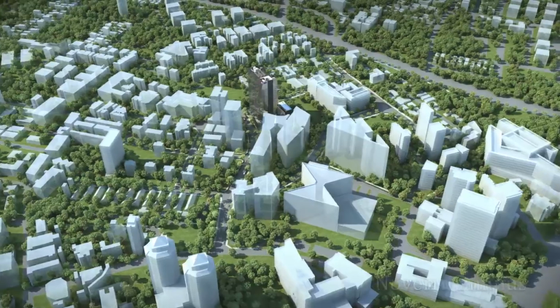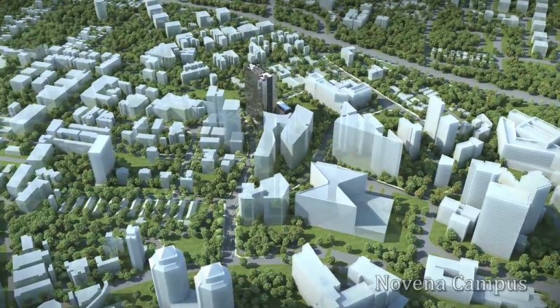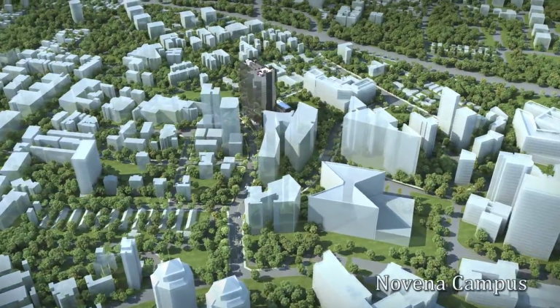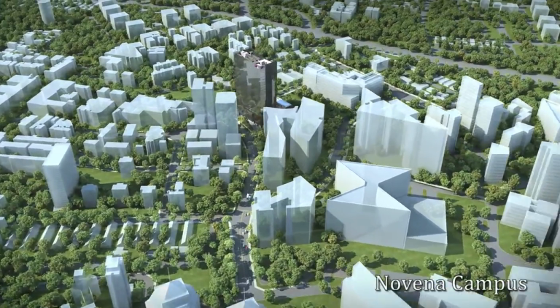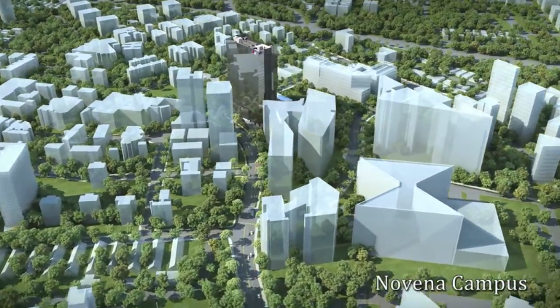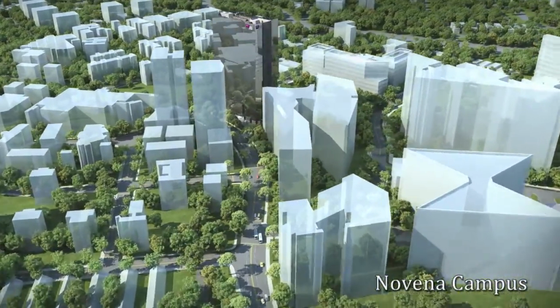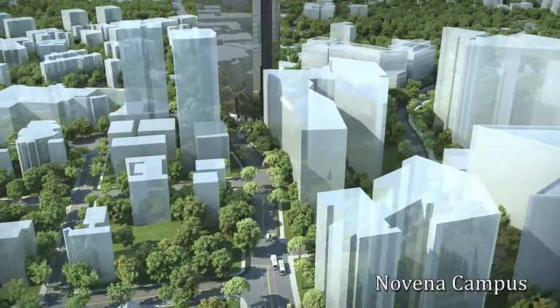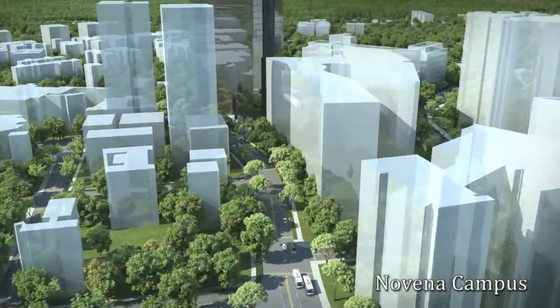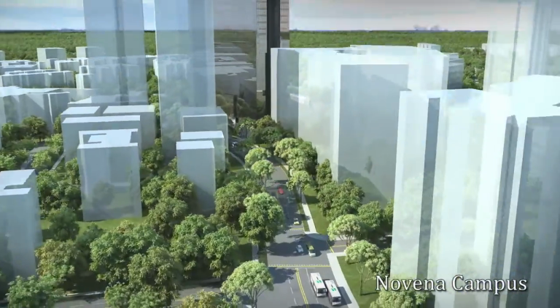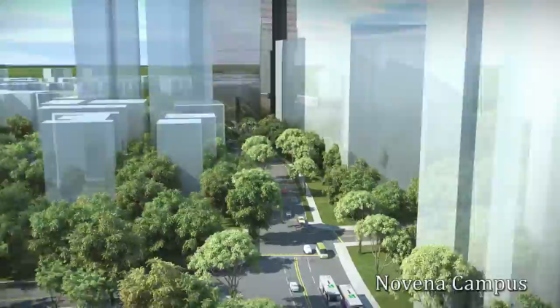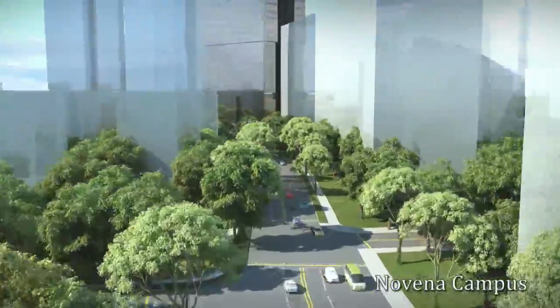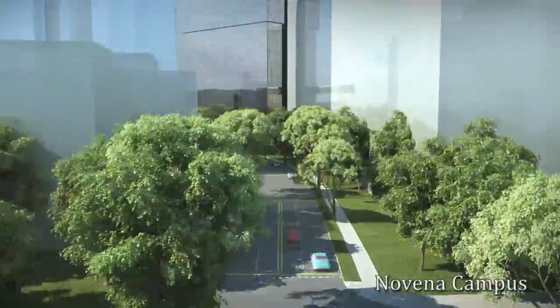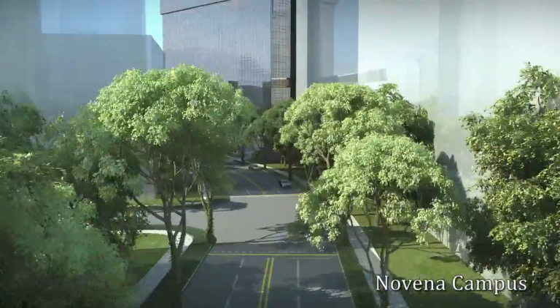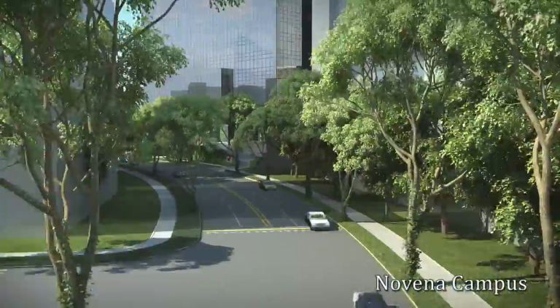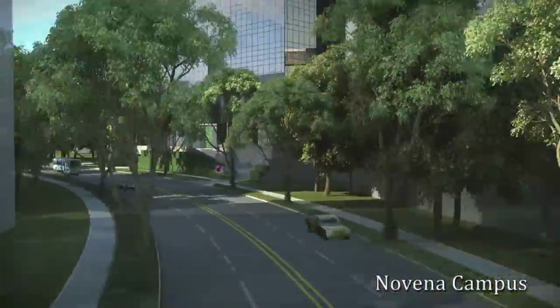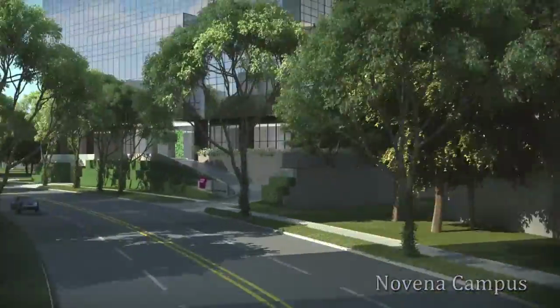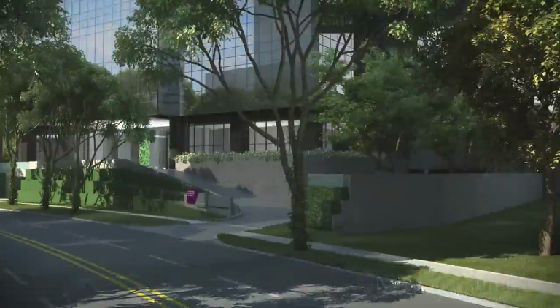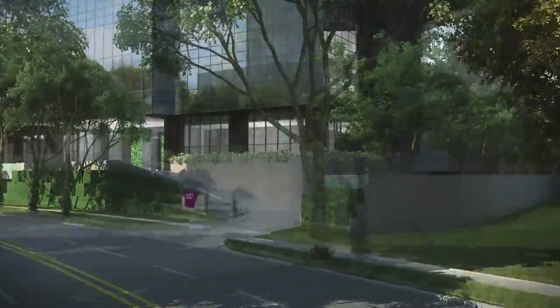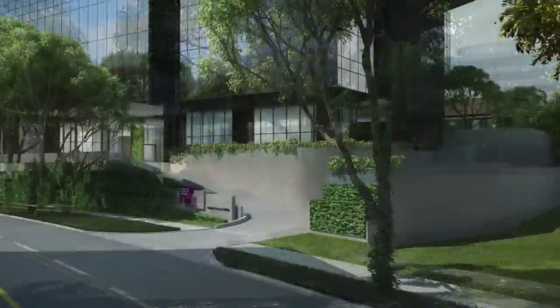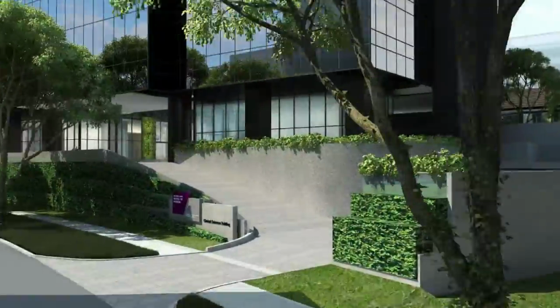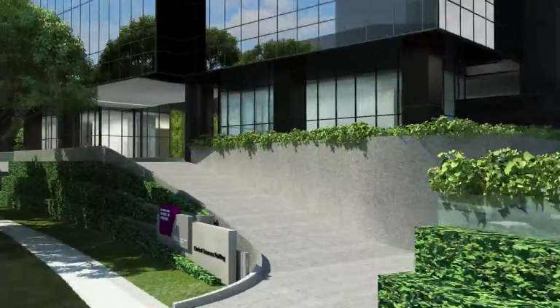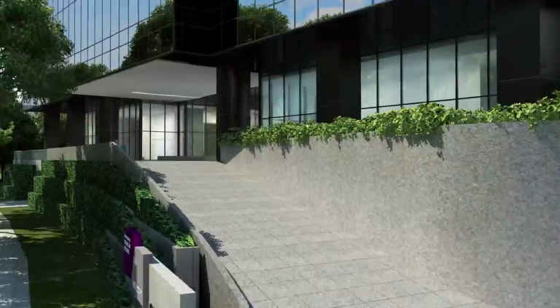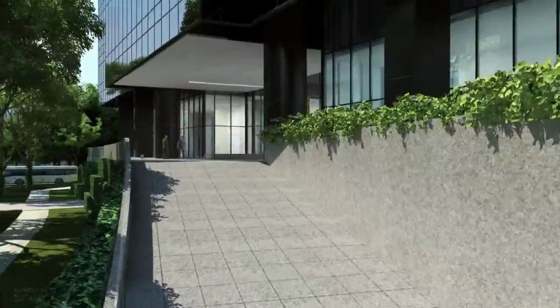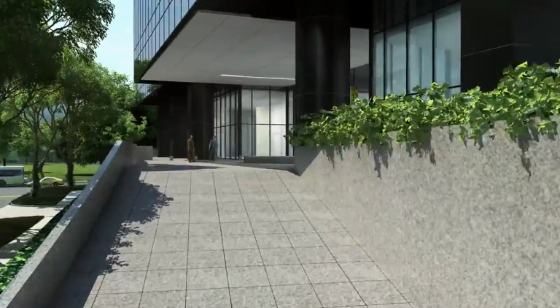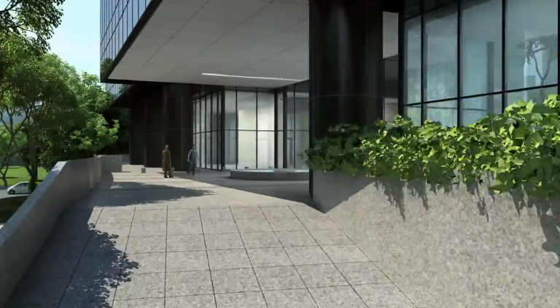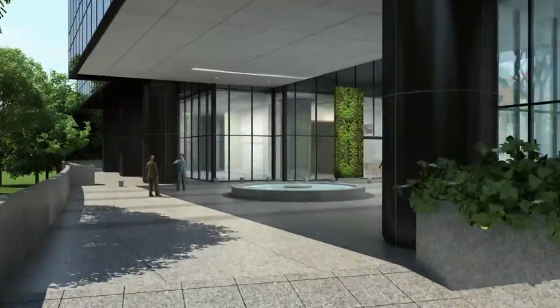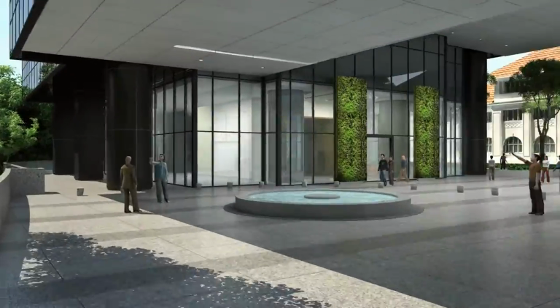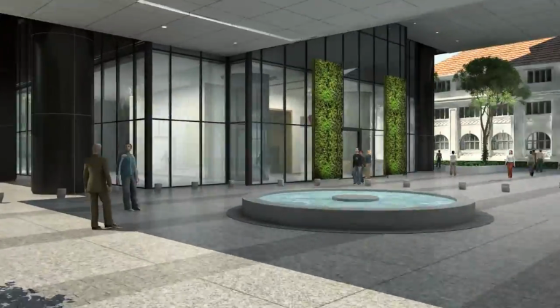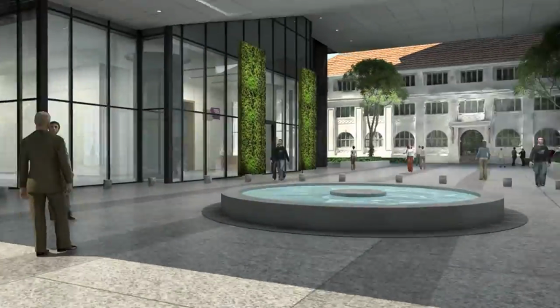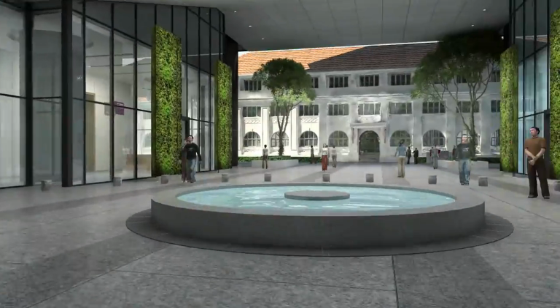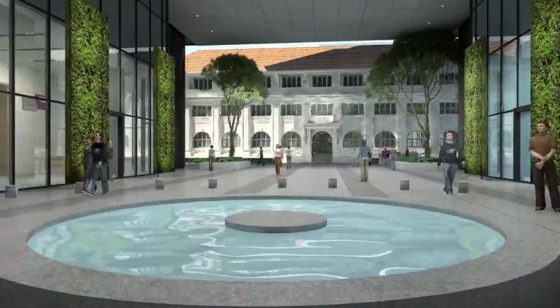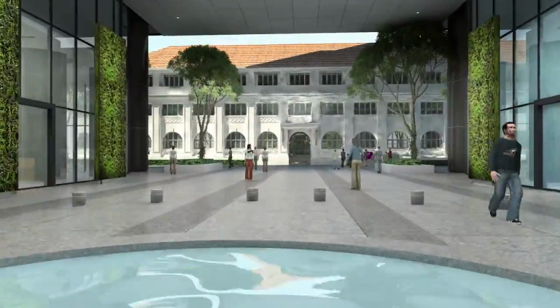The school's Novena campus in the city will be its crown jewel. It is purpose-built as a sustainable medical education and research facility, designed to promote a vibrant campus life and interdisciplinary research.